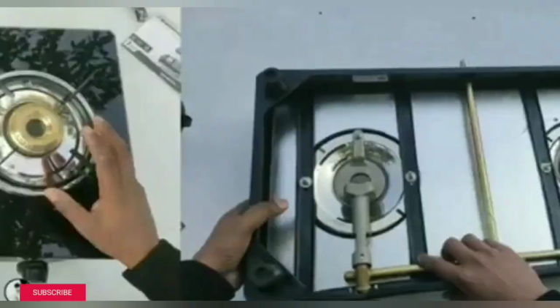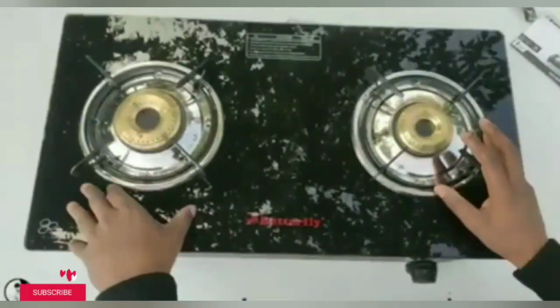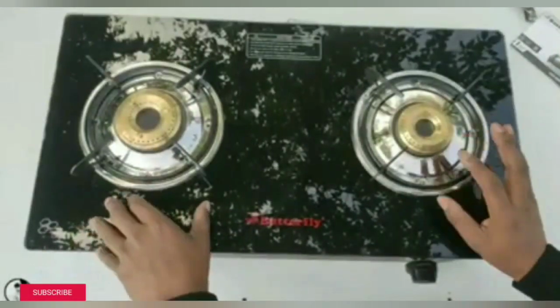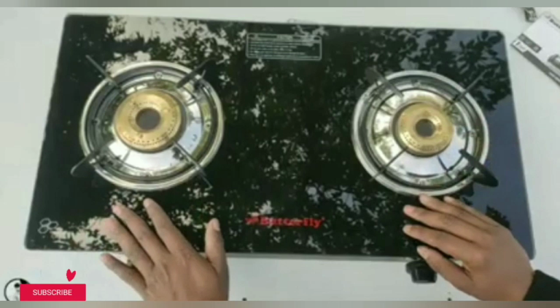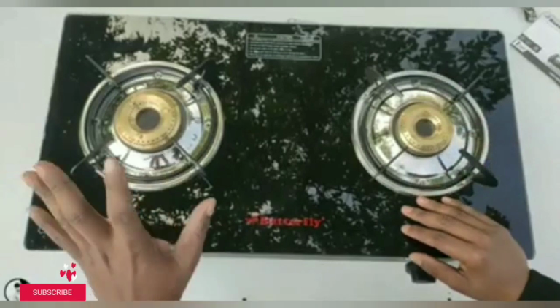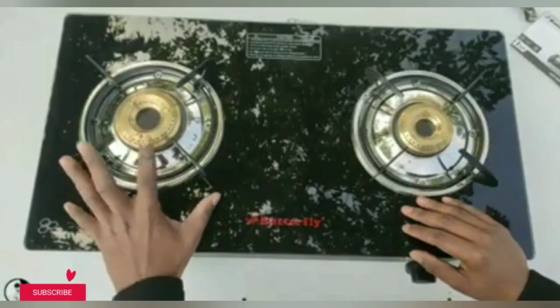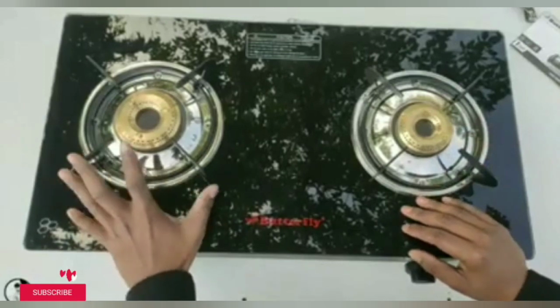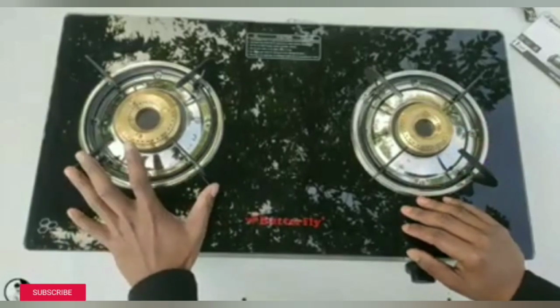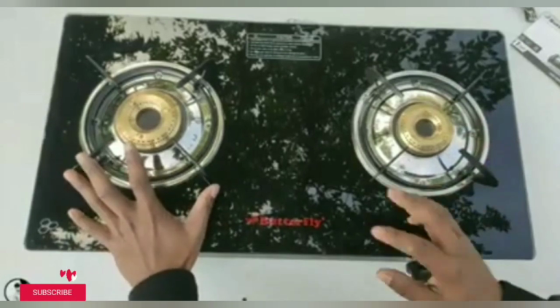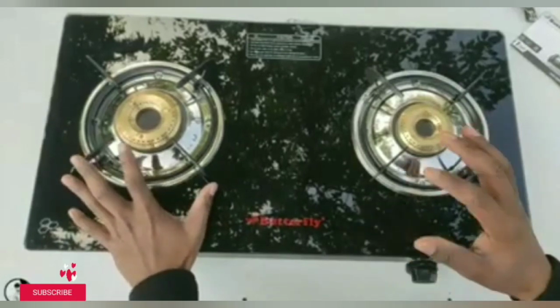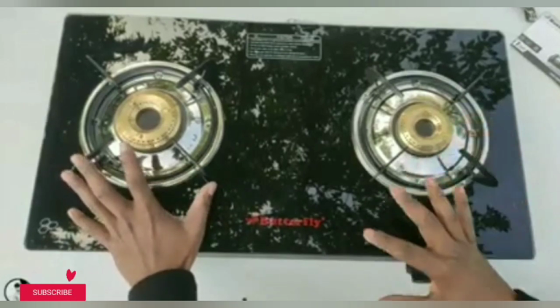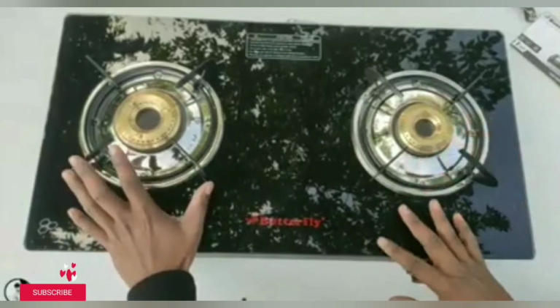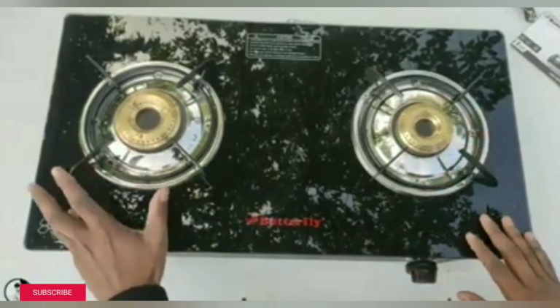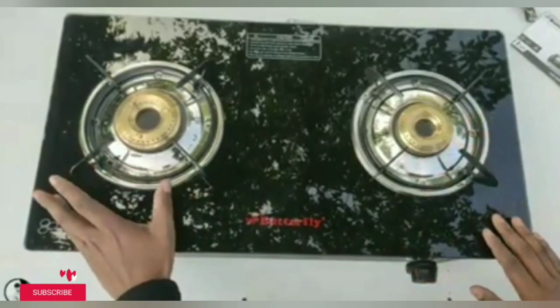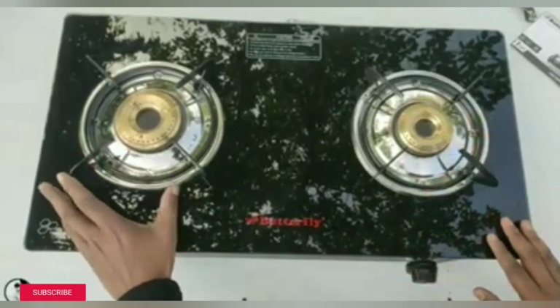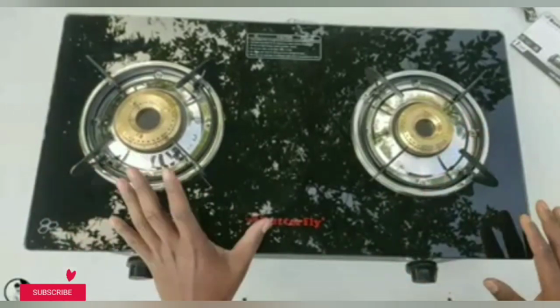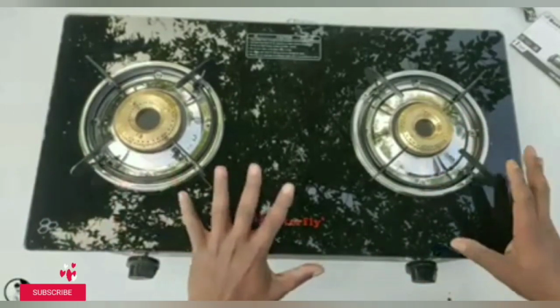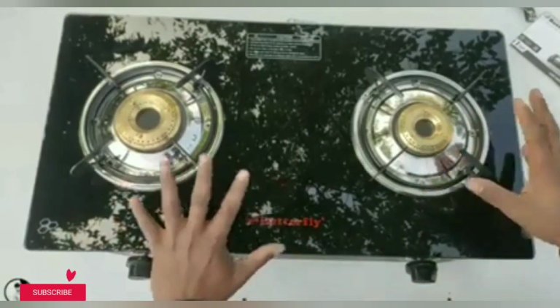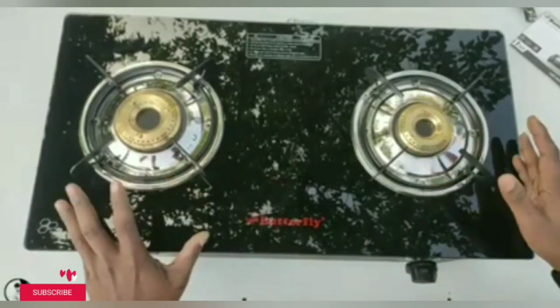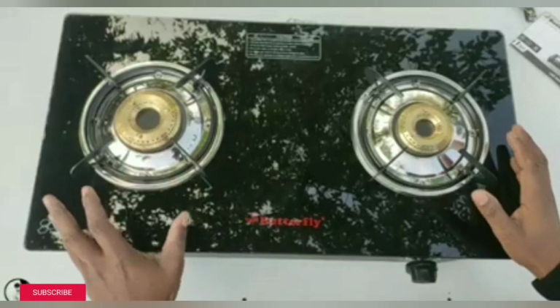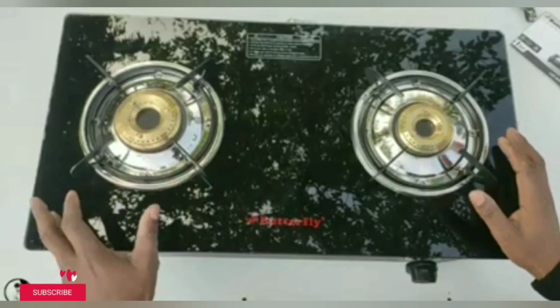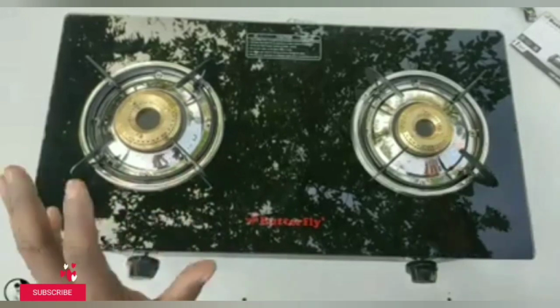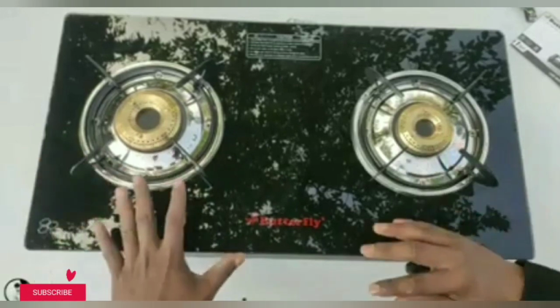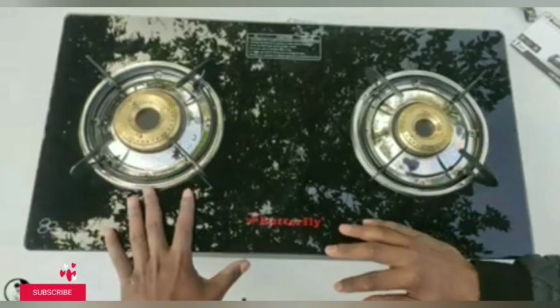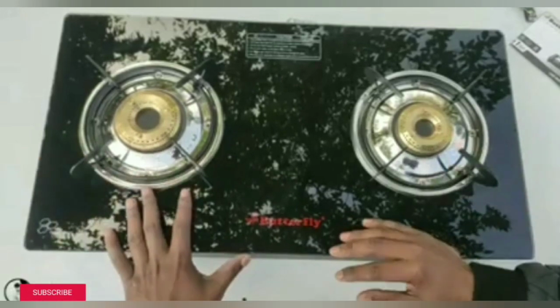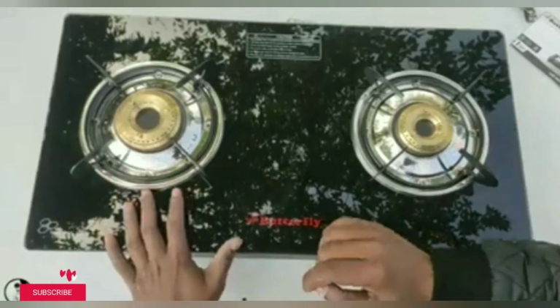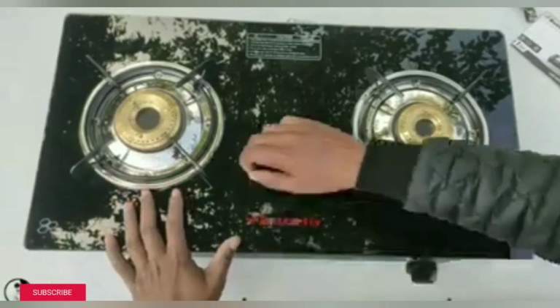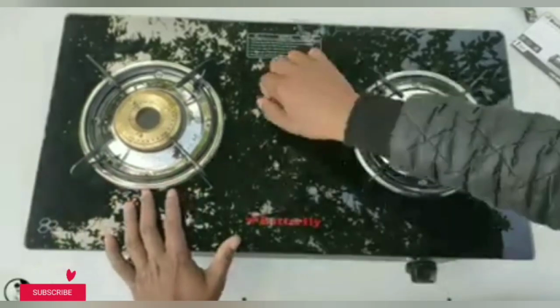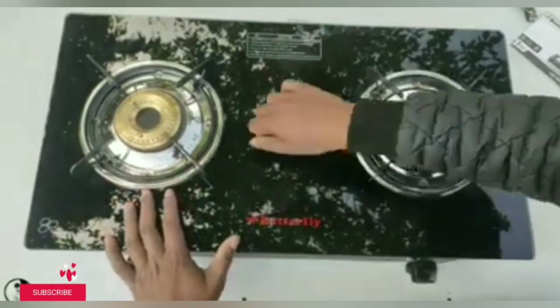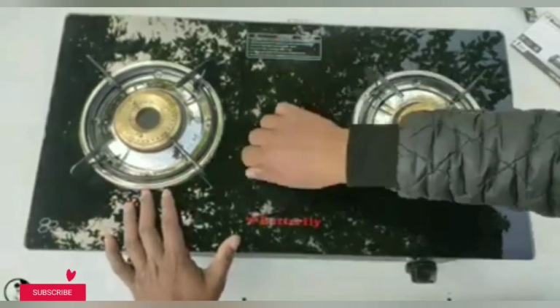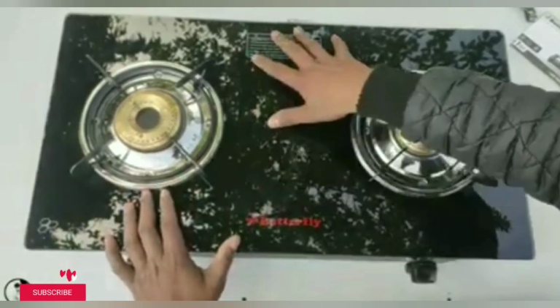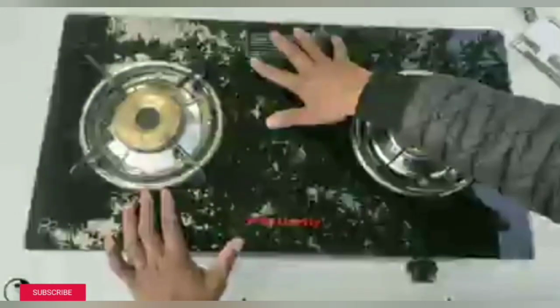You can see a gas stove — this is a Butterfly. If you want to purchase it, I have given the link in the description box and you can go there and purchase it.